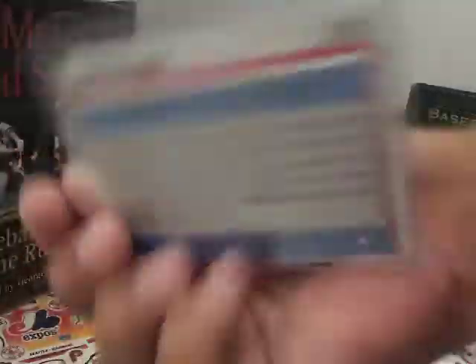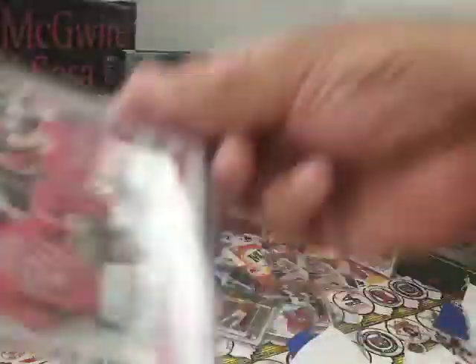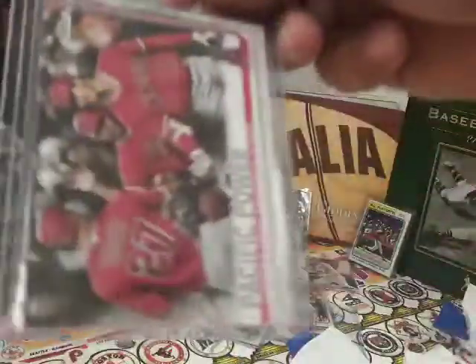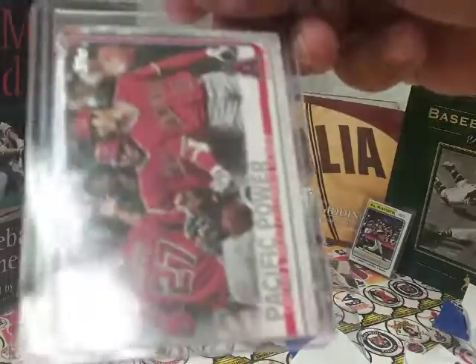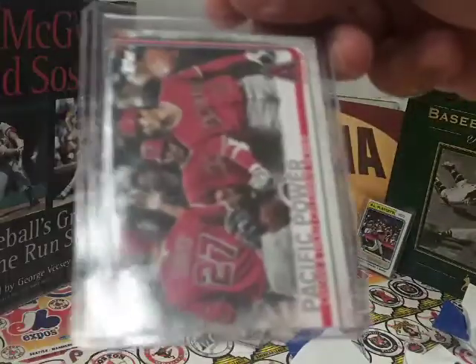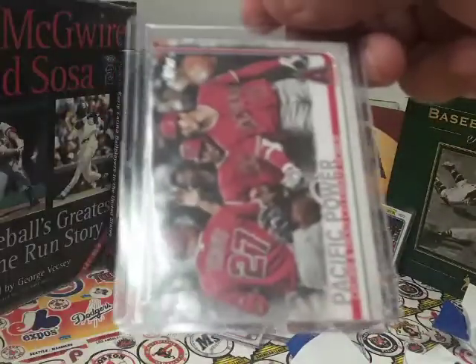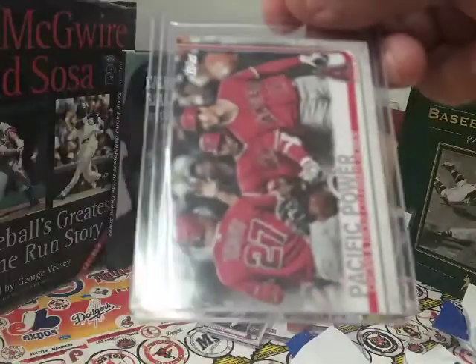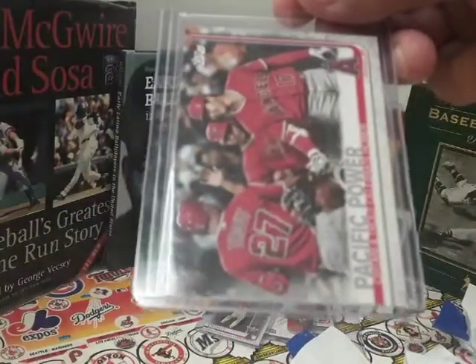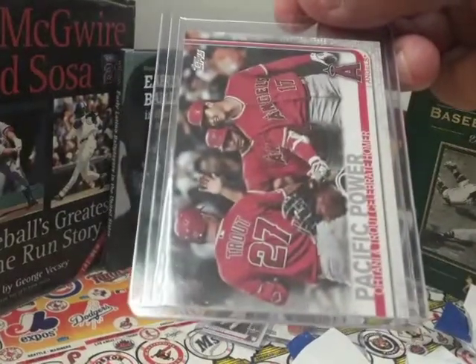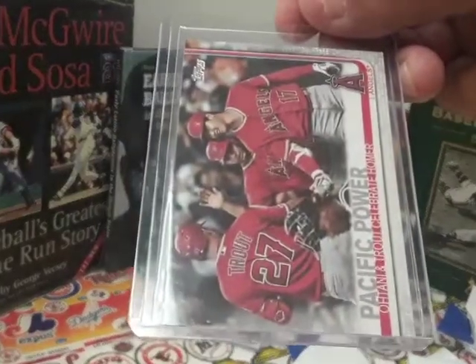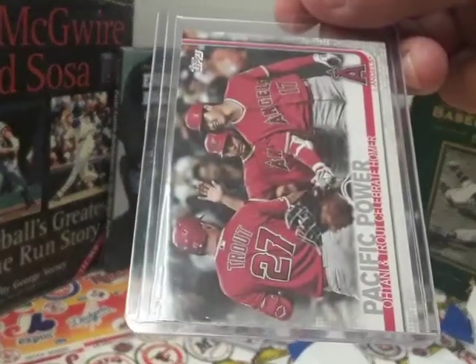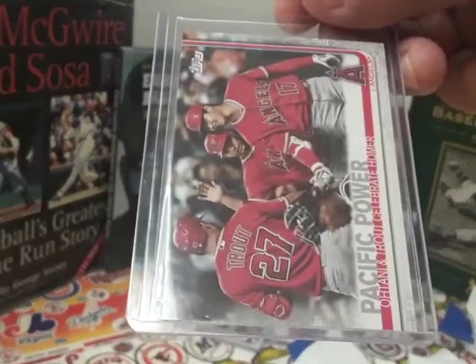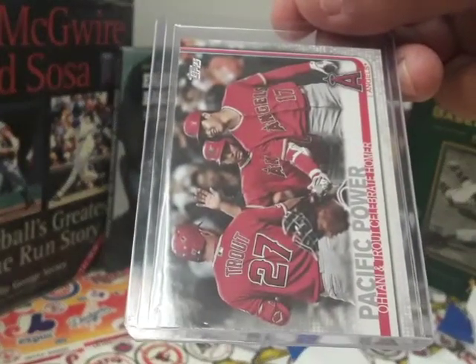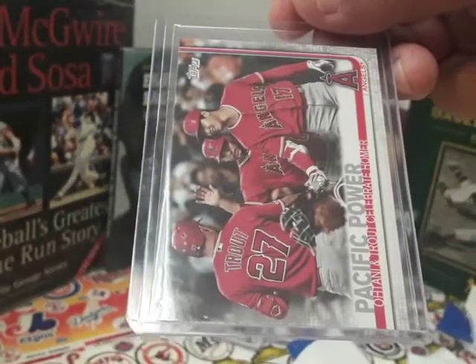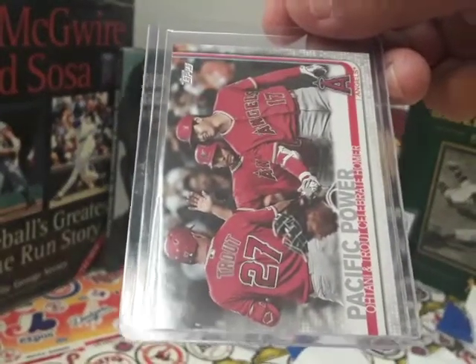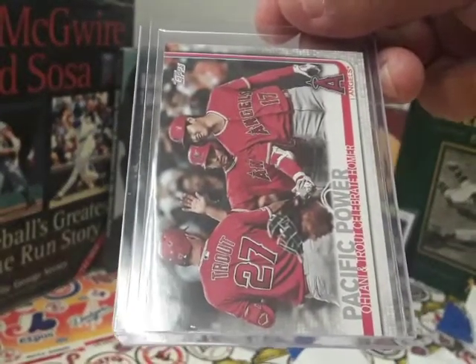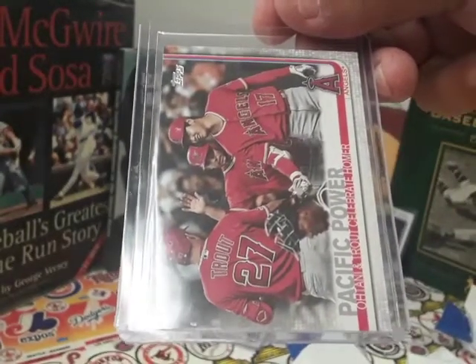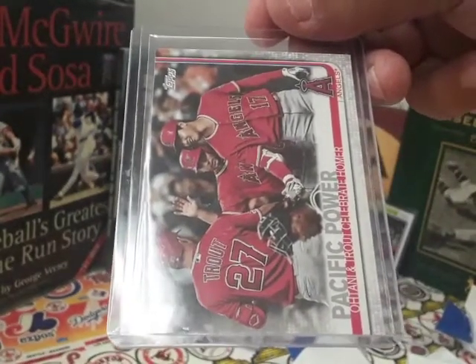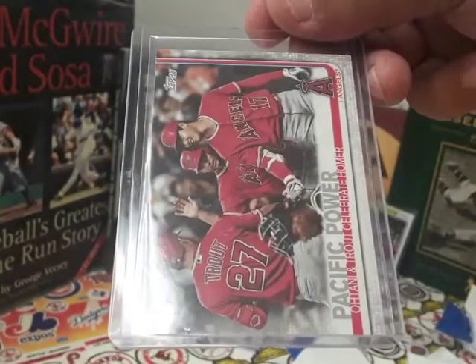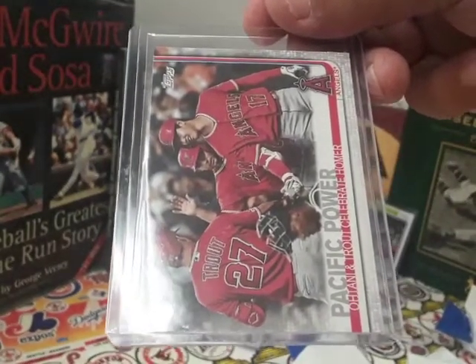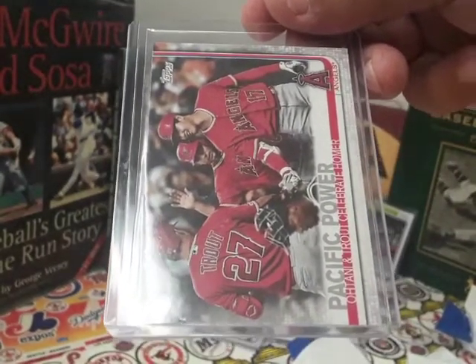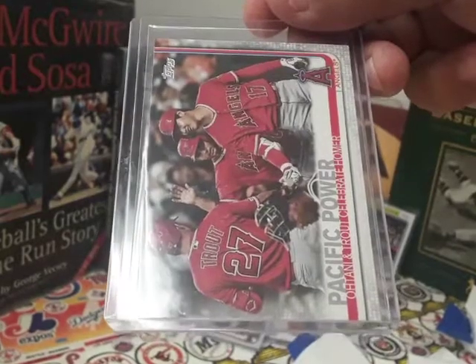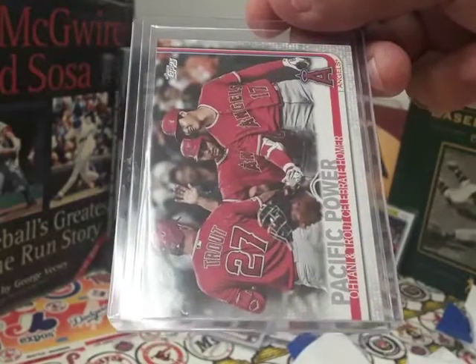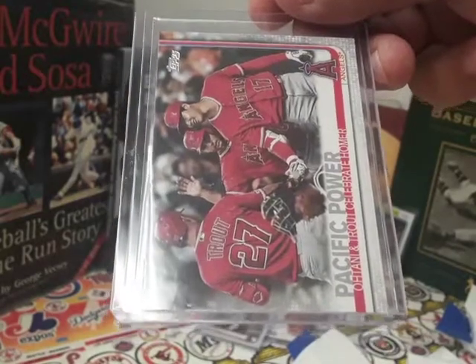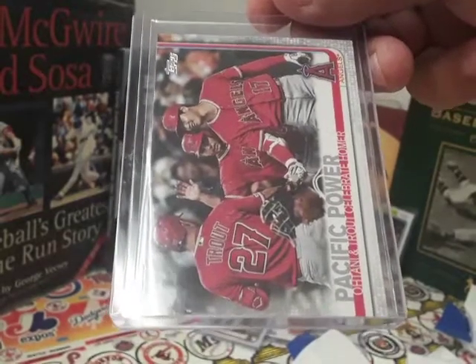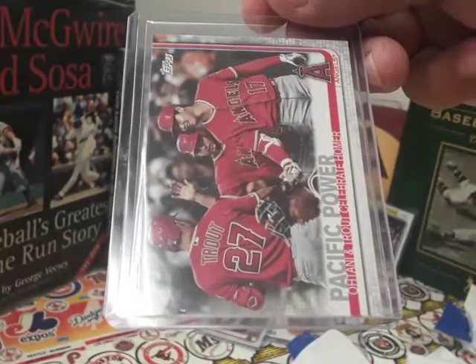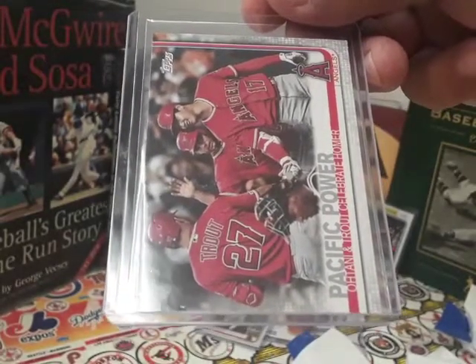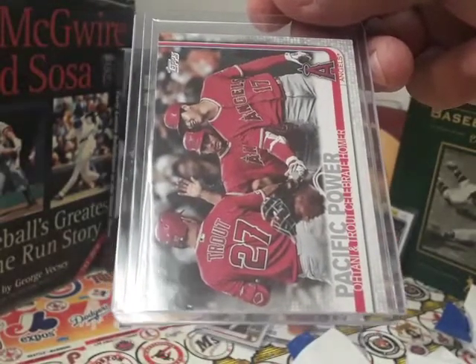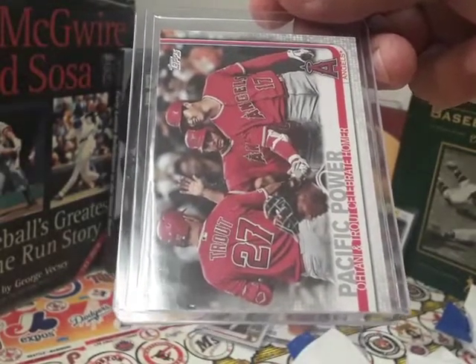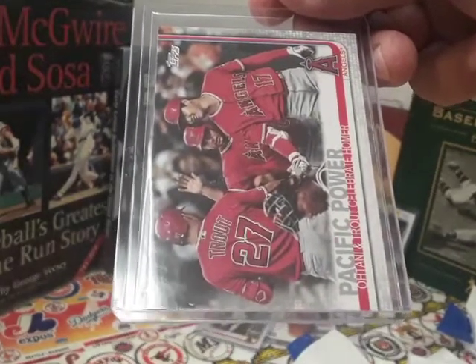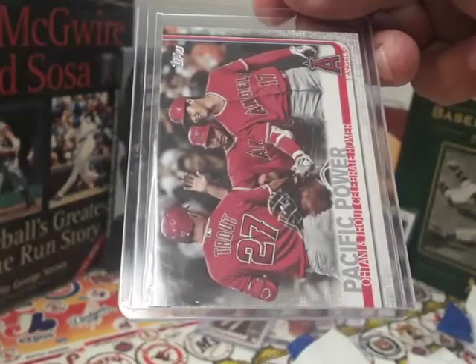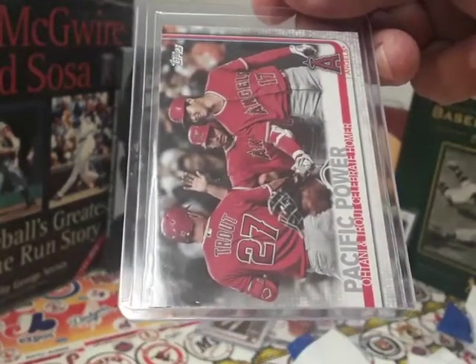Alright folks, this is what I got. This is another mail call — thank you for watching. See you soon, CB Baseball Card Collectors. Please like, subscribe, share, and comment.